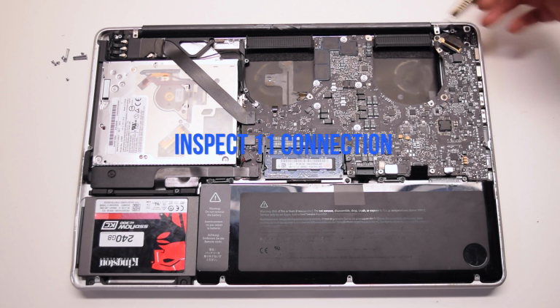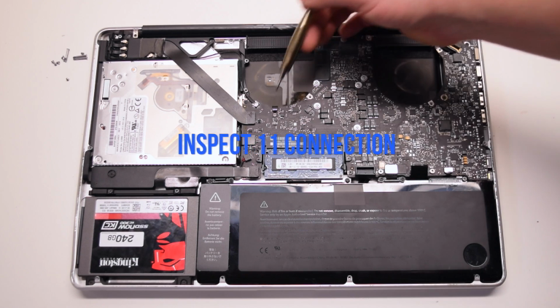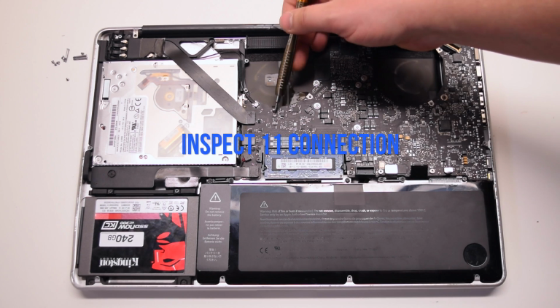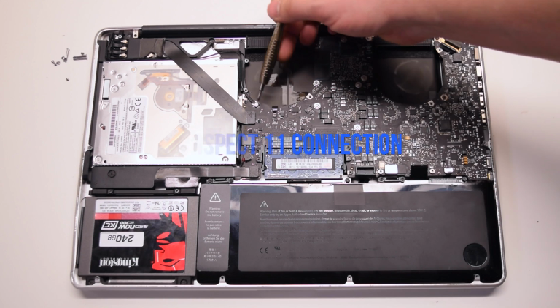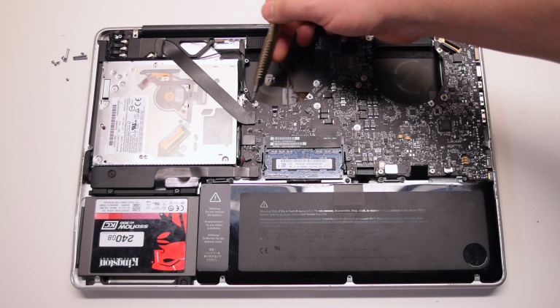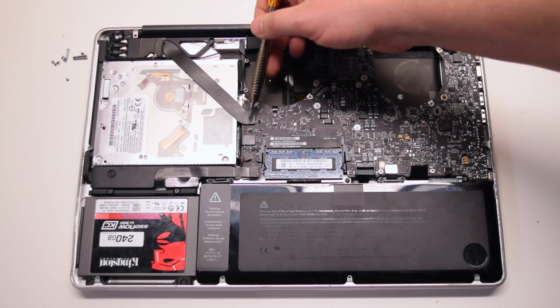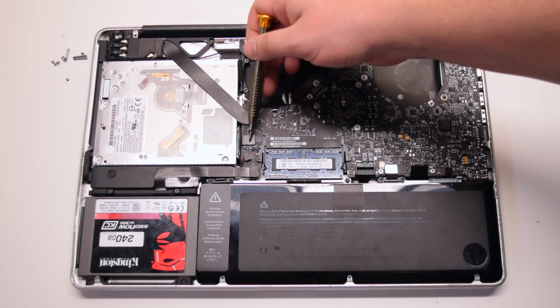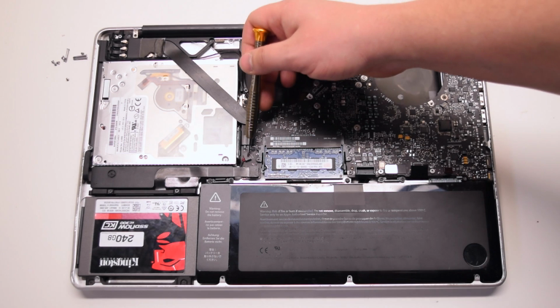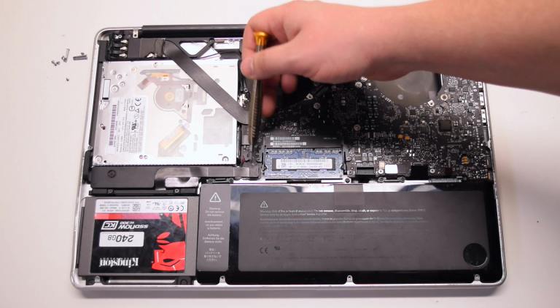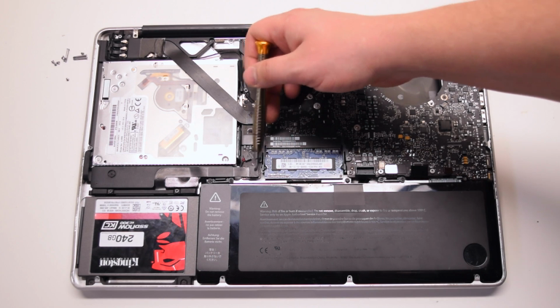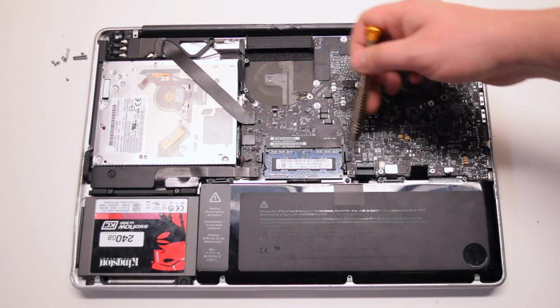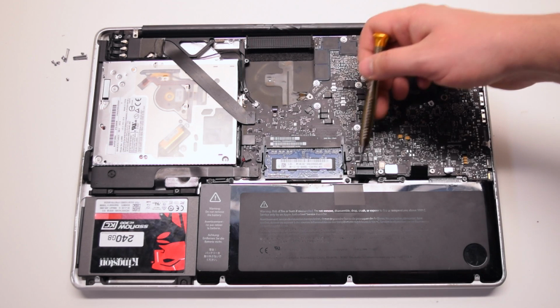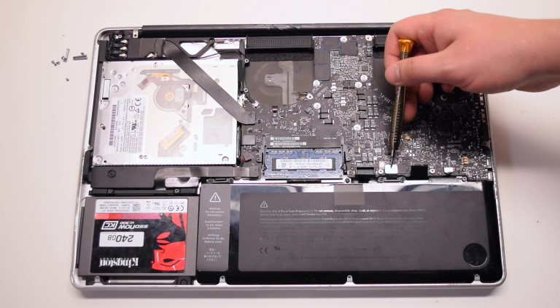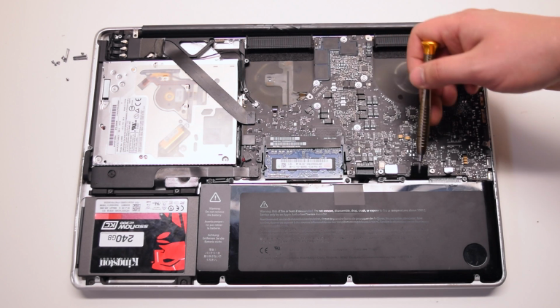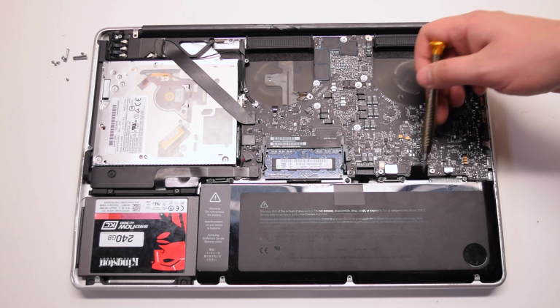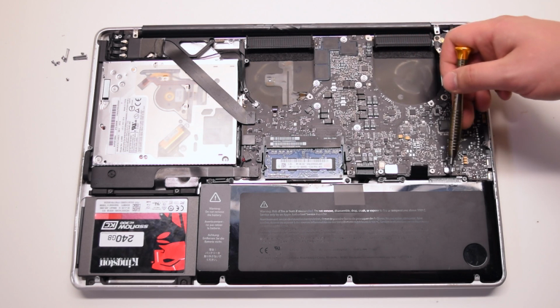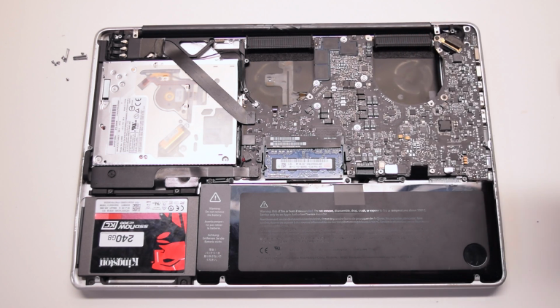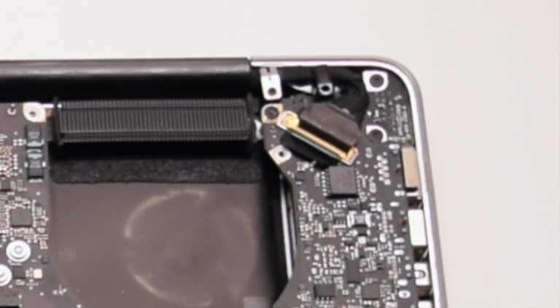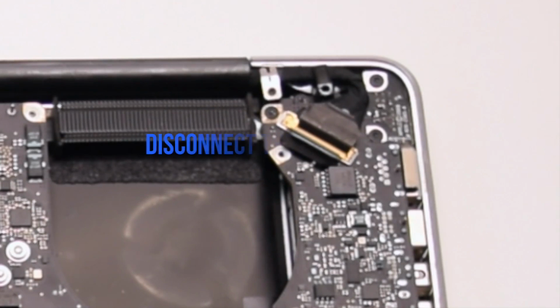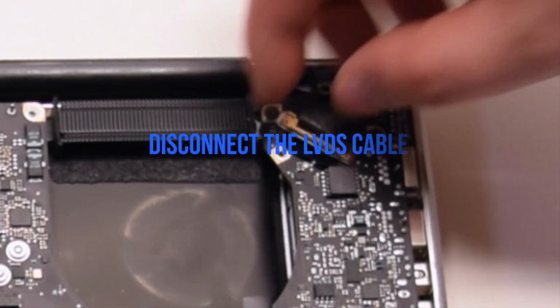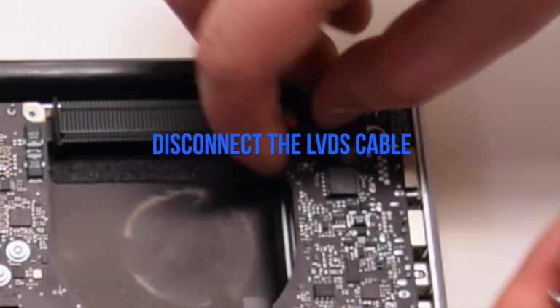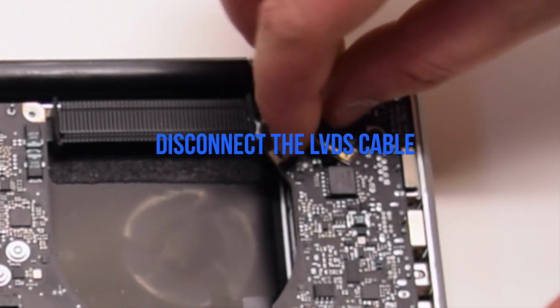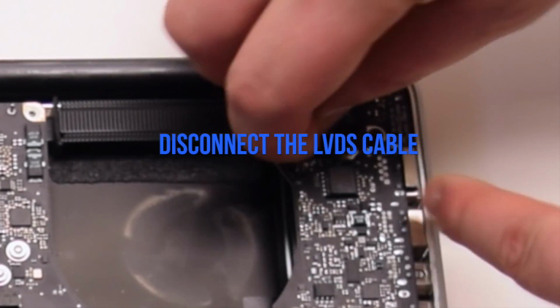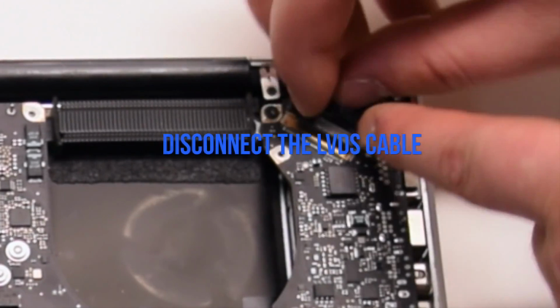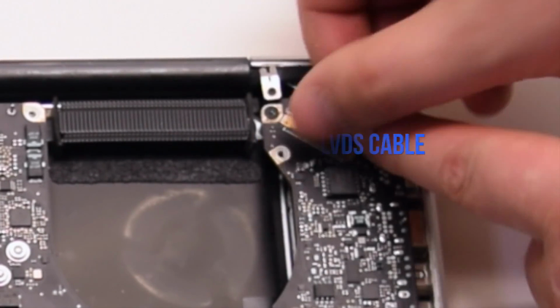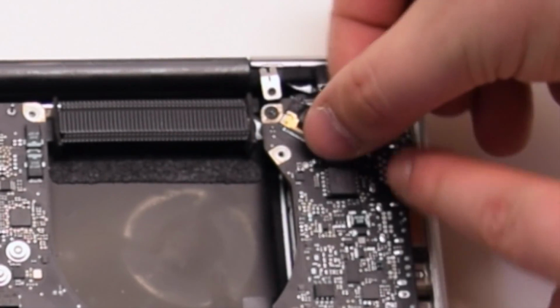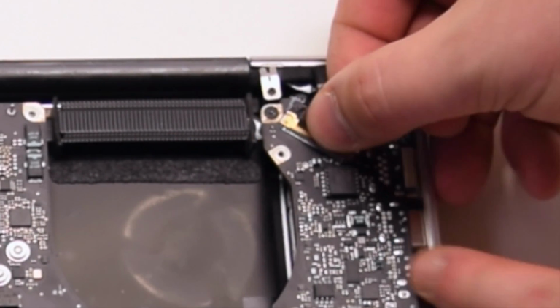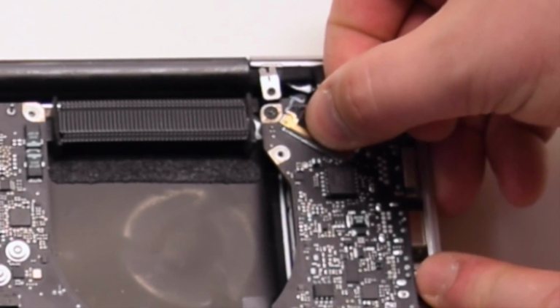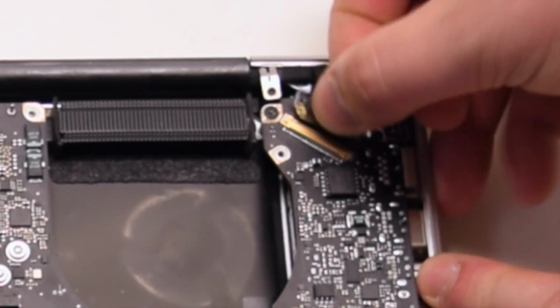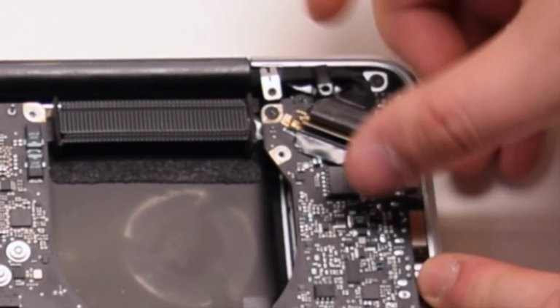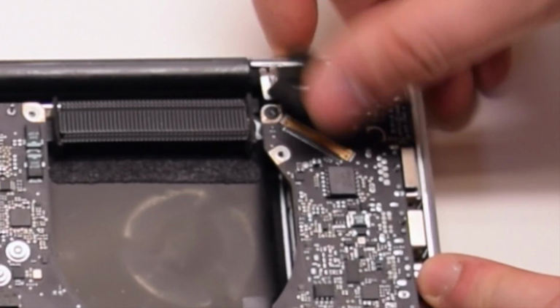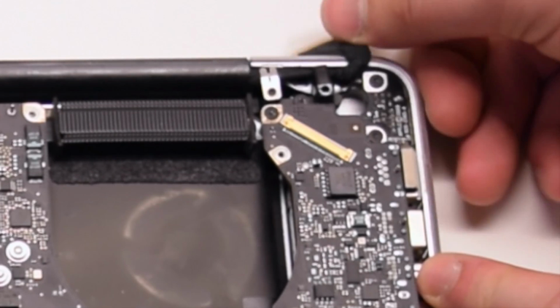Inspect the eleven connections going around the contour of the logic board and familiarize yourself with them. Disconnect the LVDS cable first — lift up the lever and slide it out of the socket.